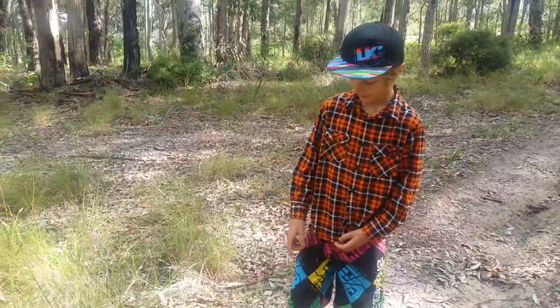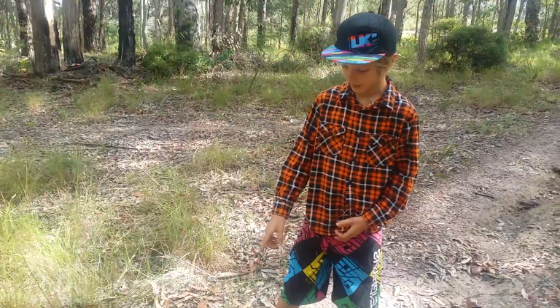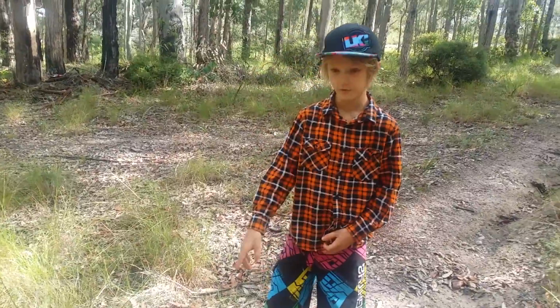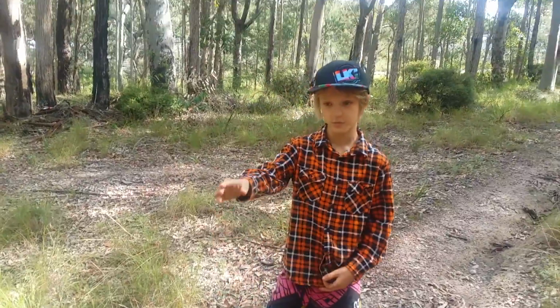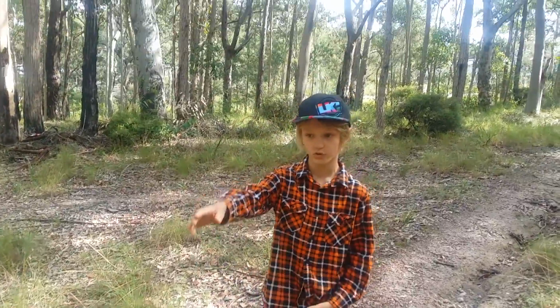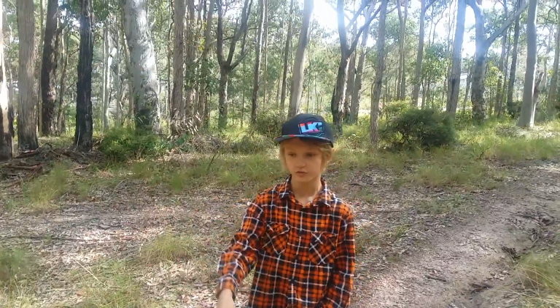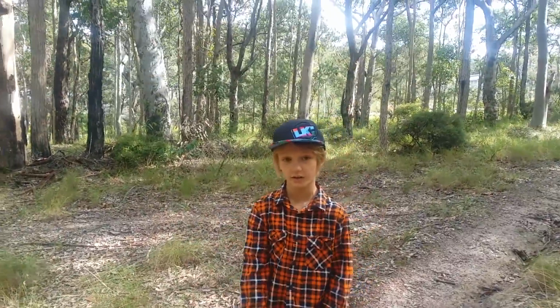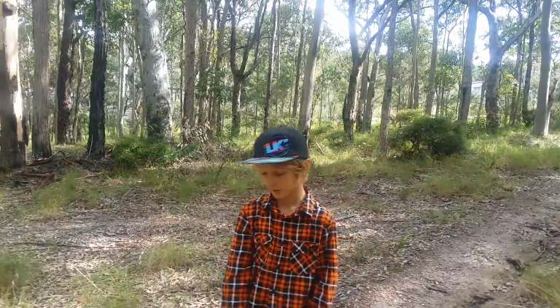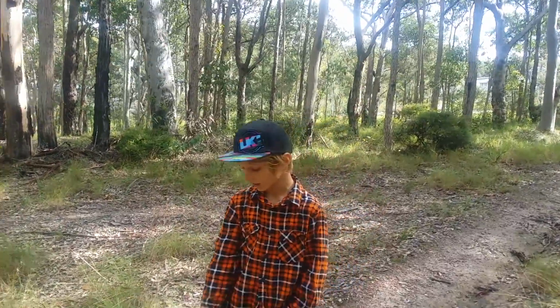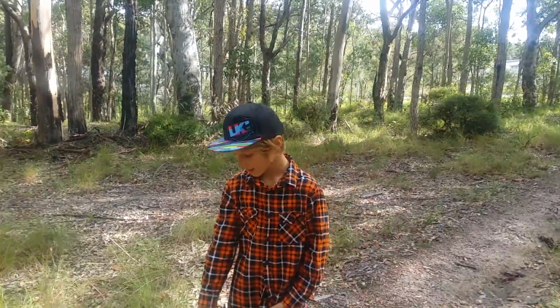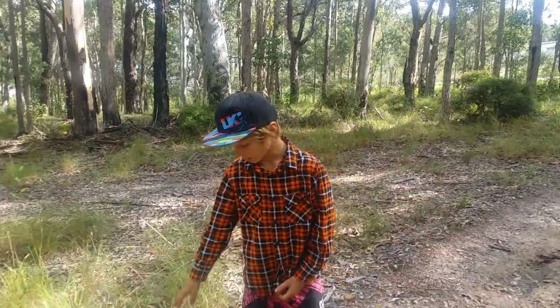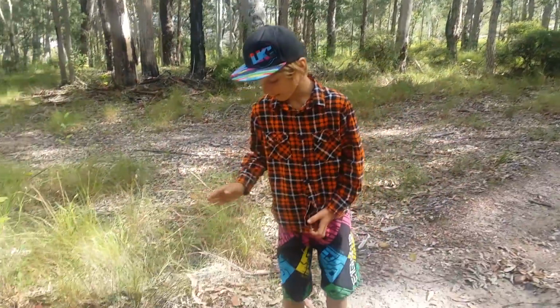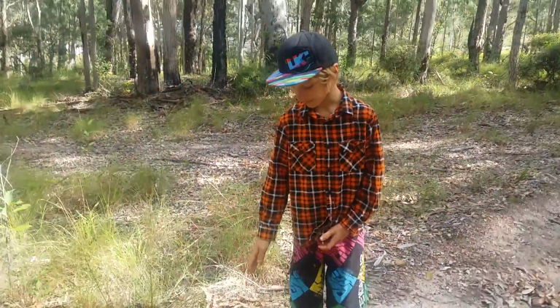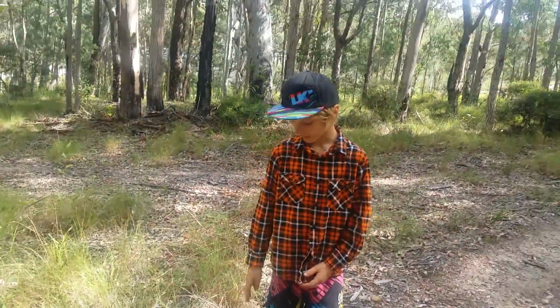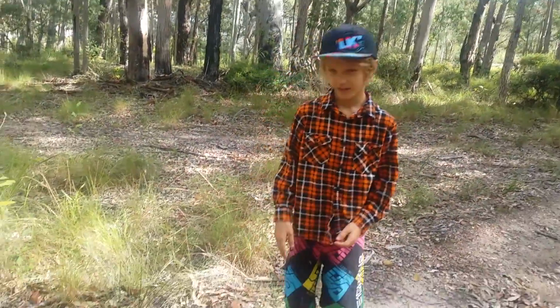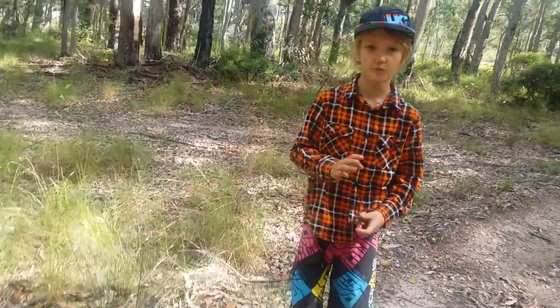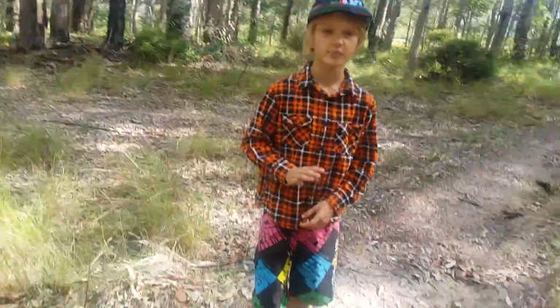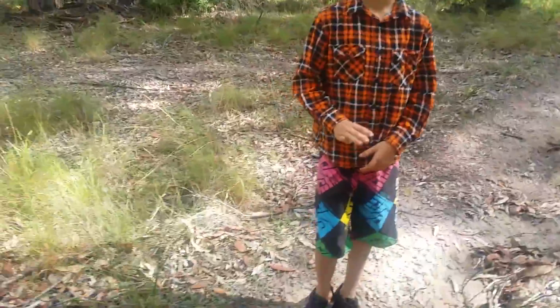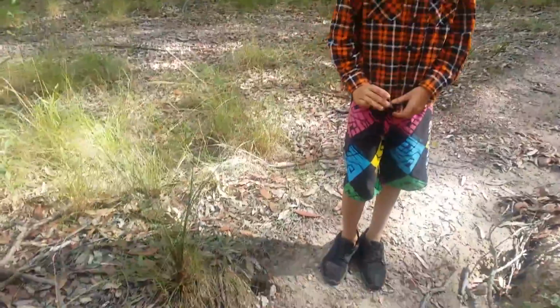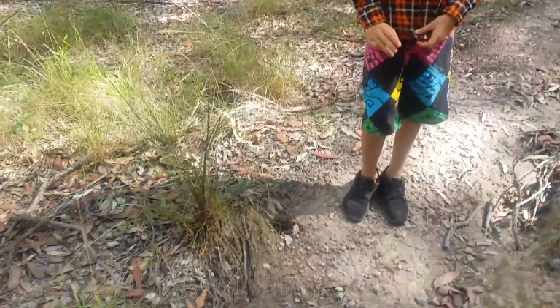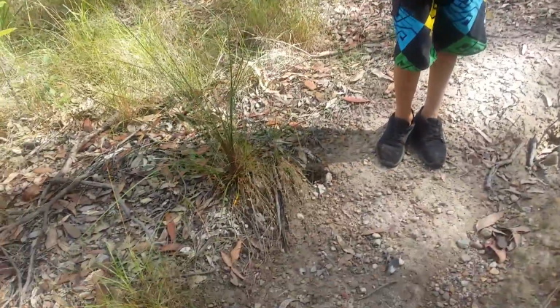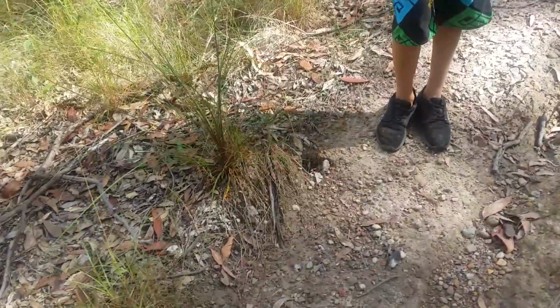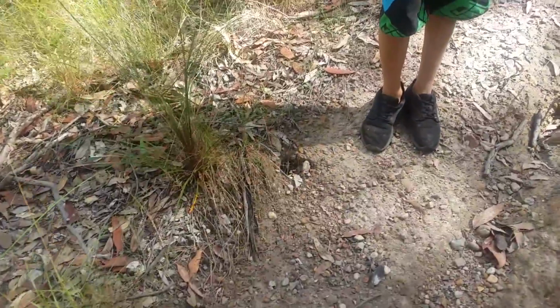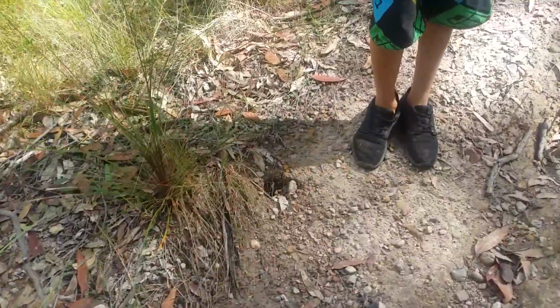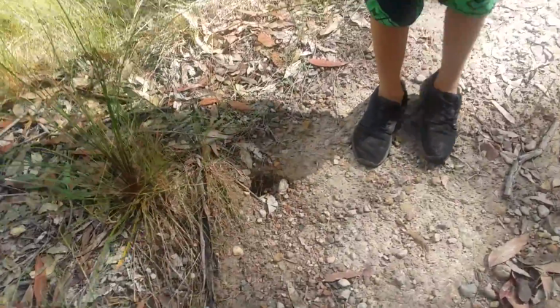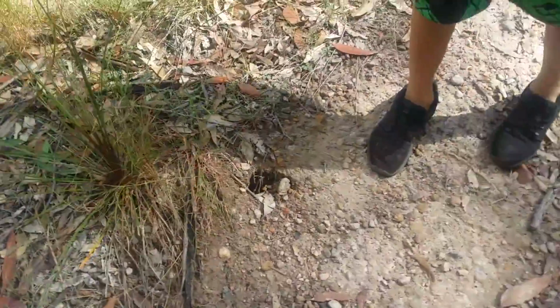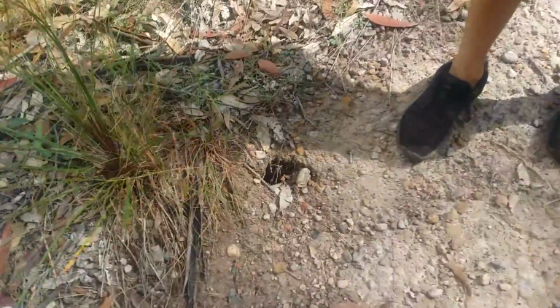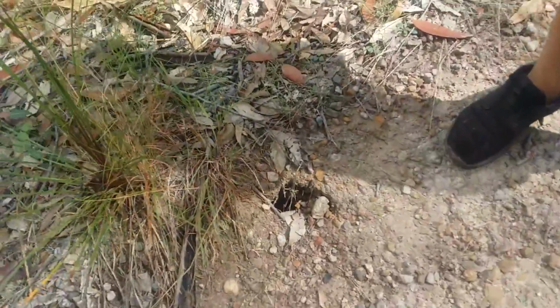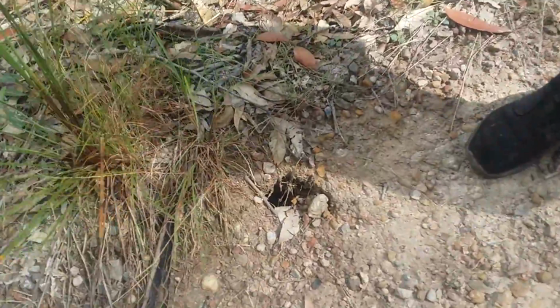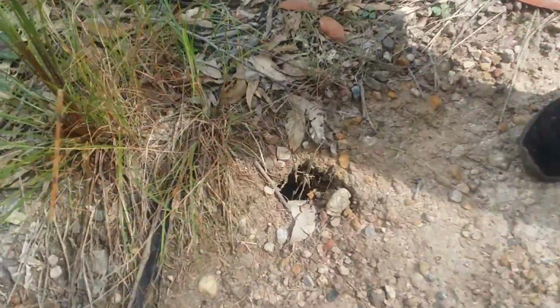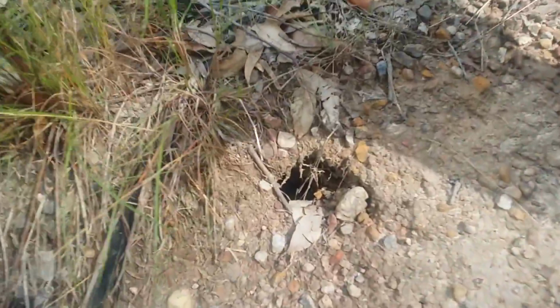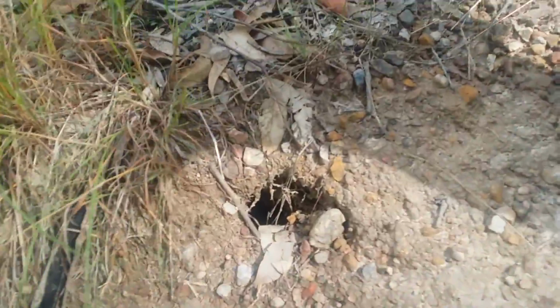Hi guys, it's Blair from Wildlife Adventures and today I'm down in the National Park near my house. We've just been walking through the National Park and we've found this.